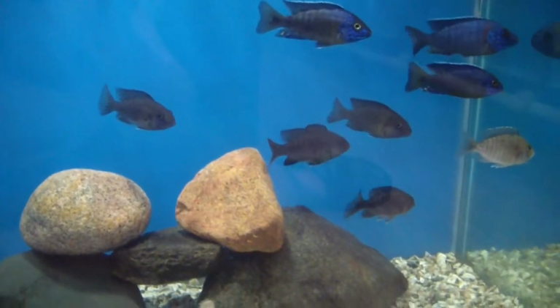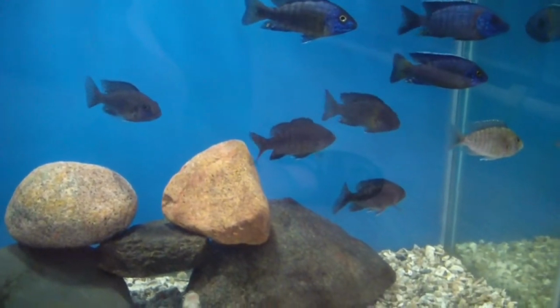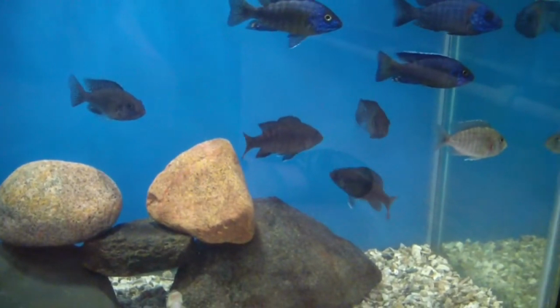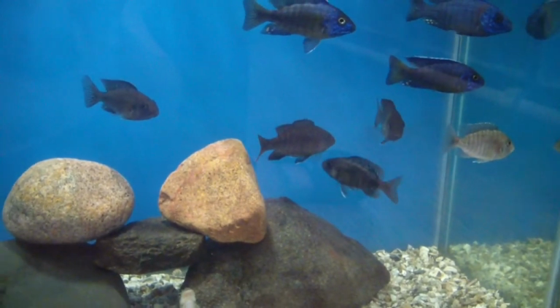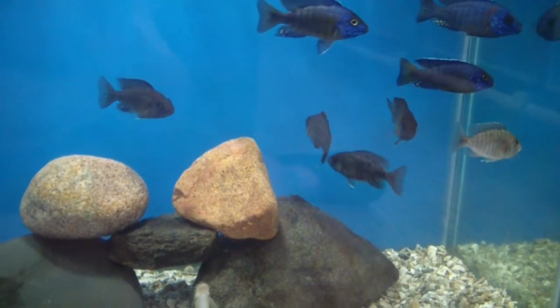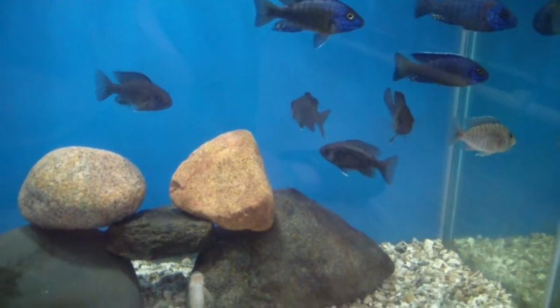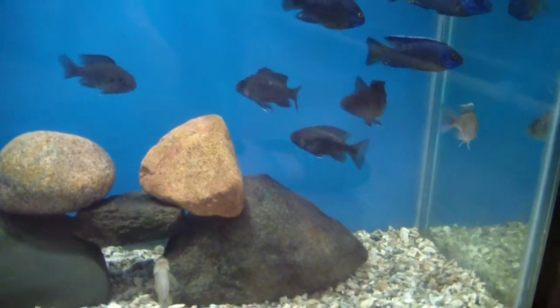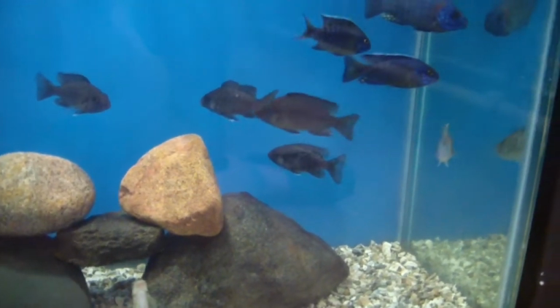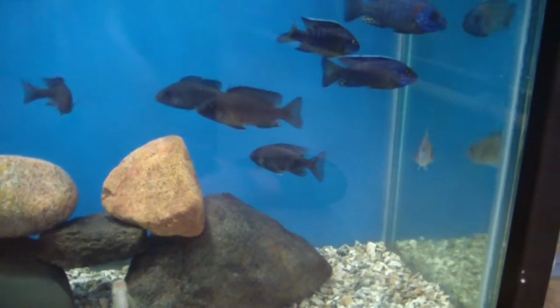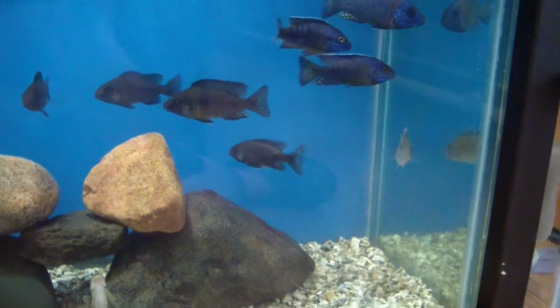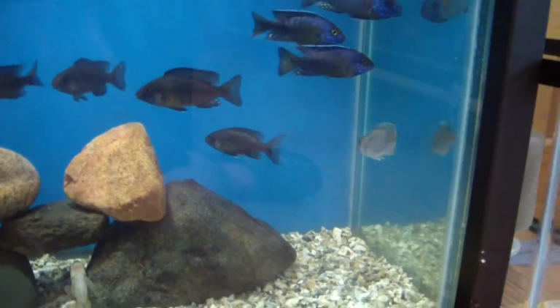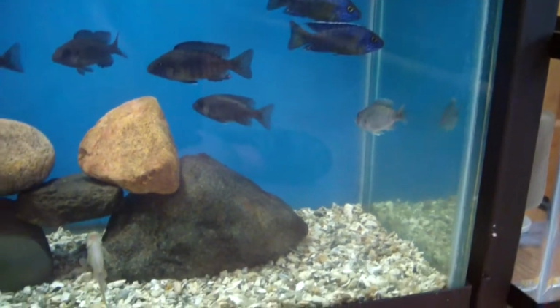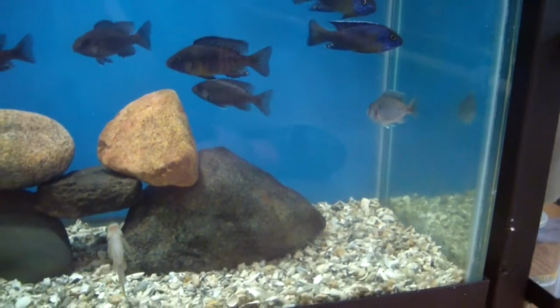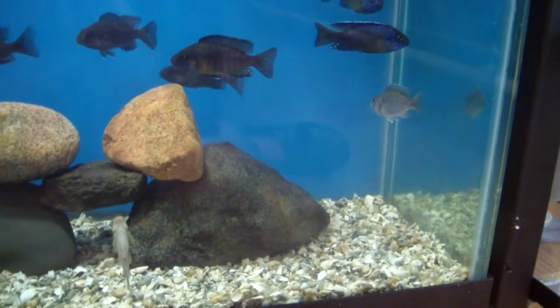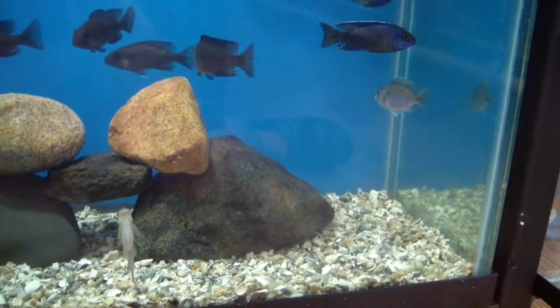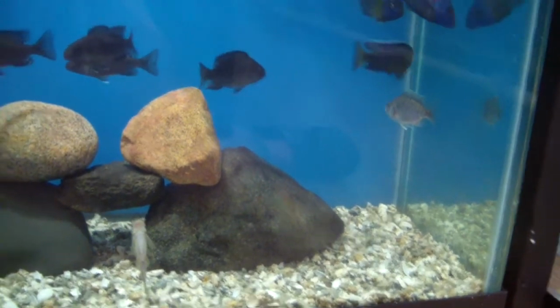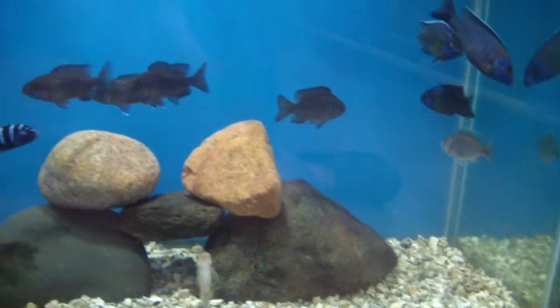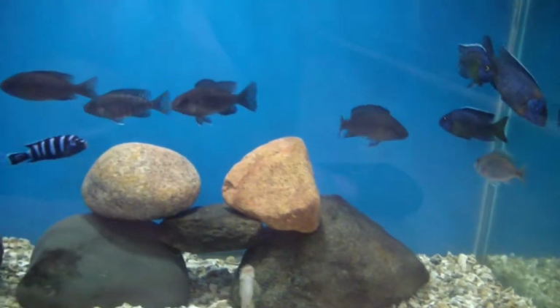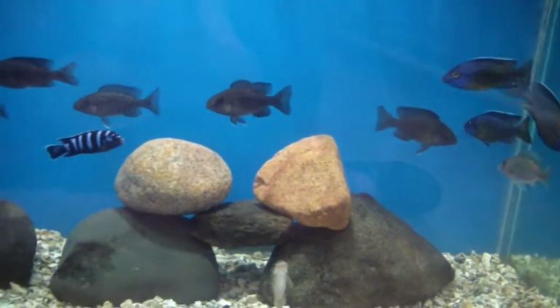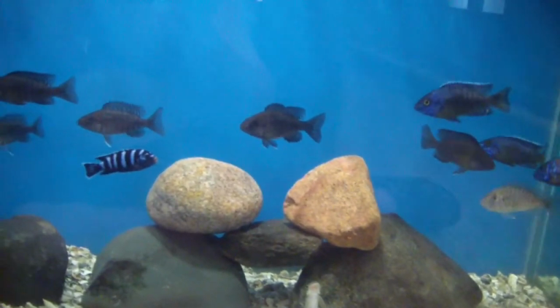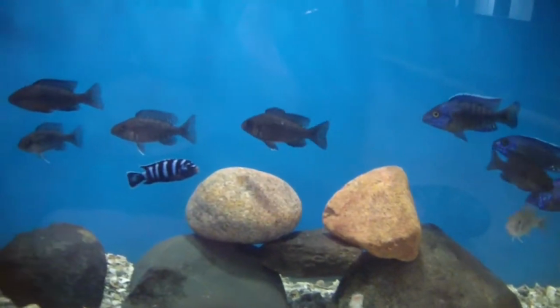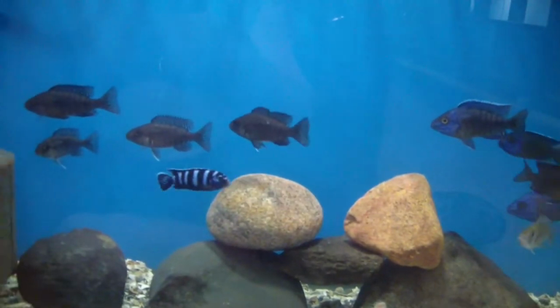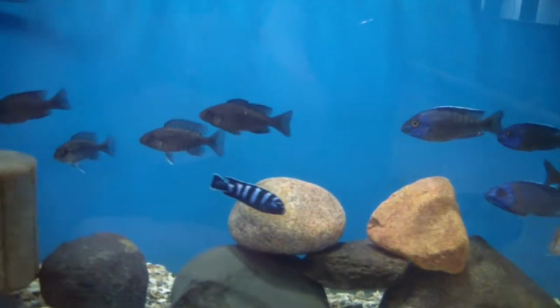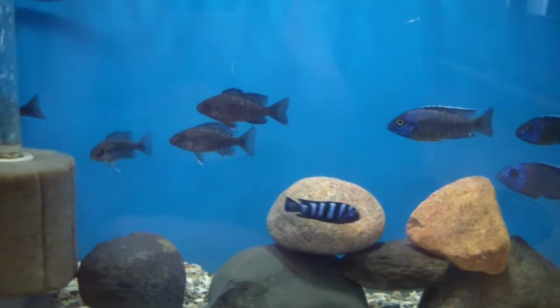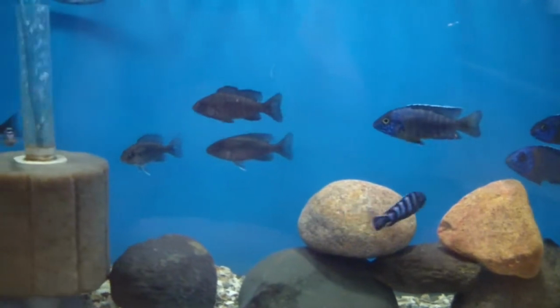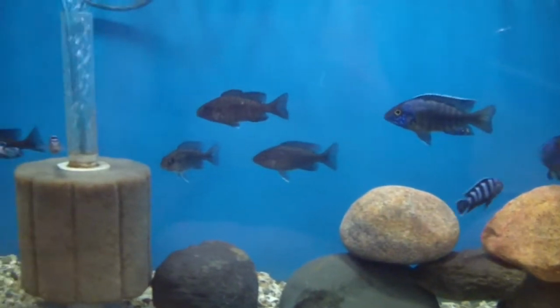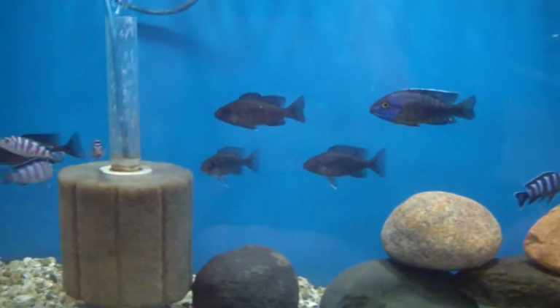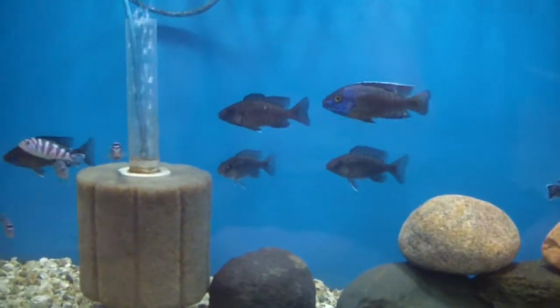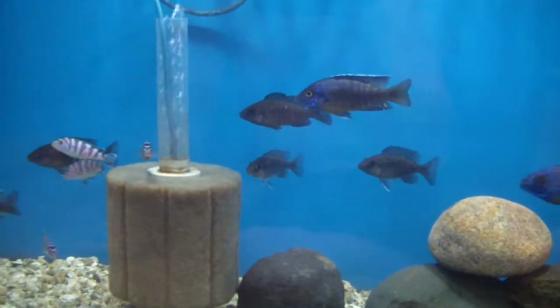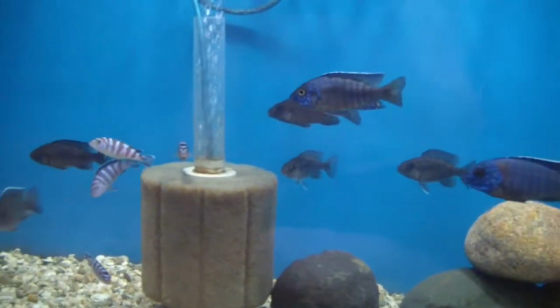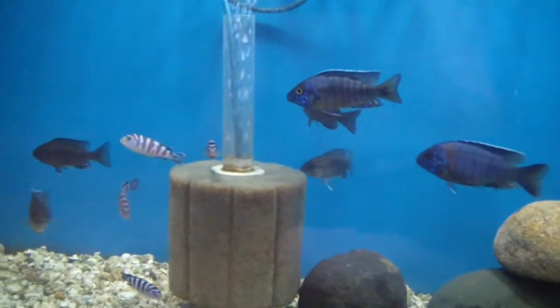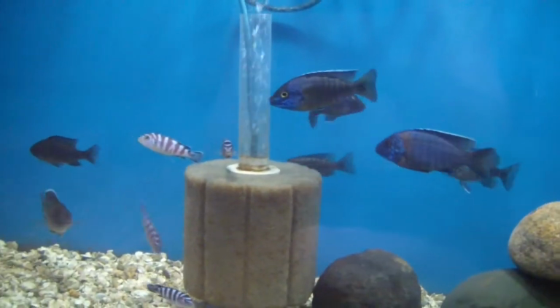The Engara males aren't showing a lot of yellow orange yet, but you can definitely tell by their face. We have some nice males and also three or four Engara females in the two to three inch range ready to go.